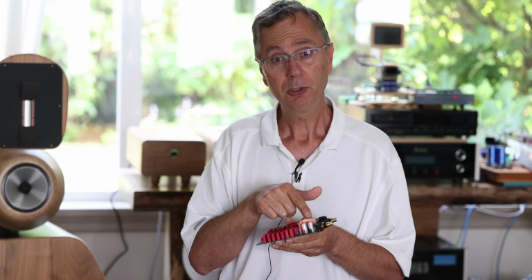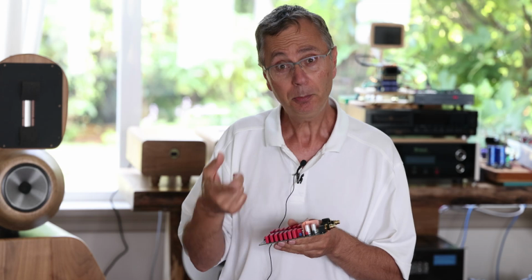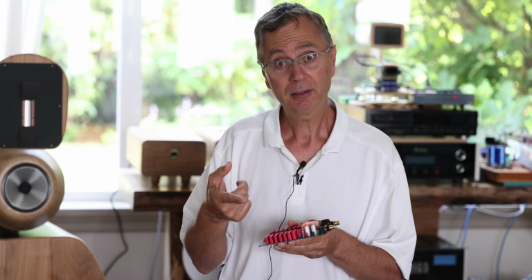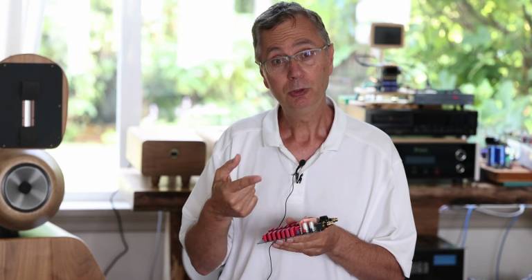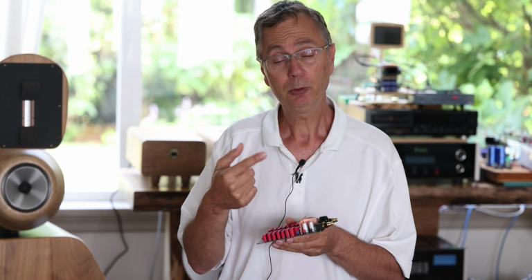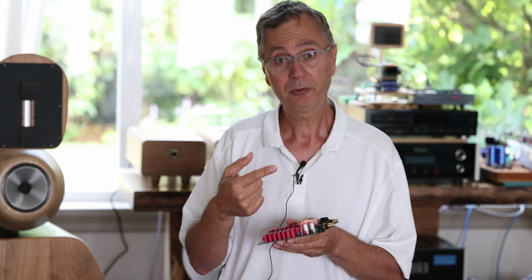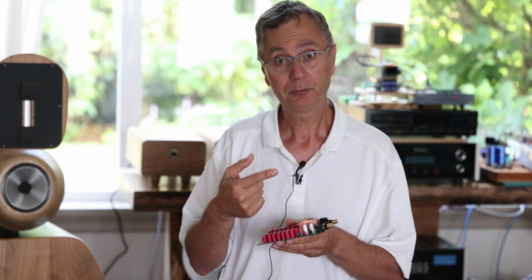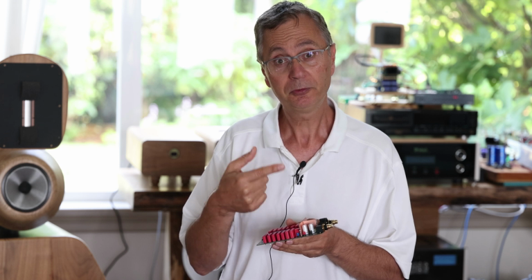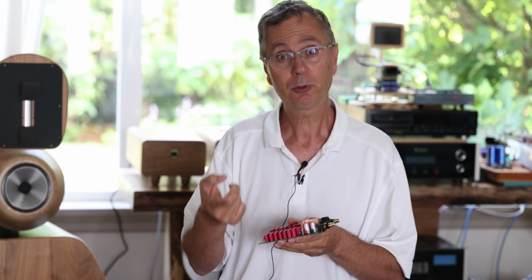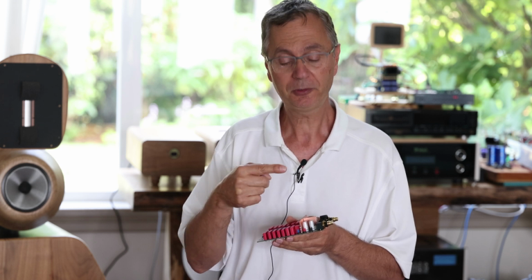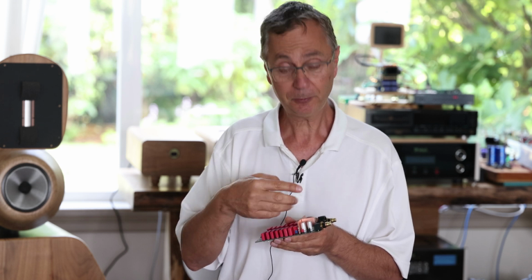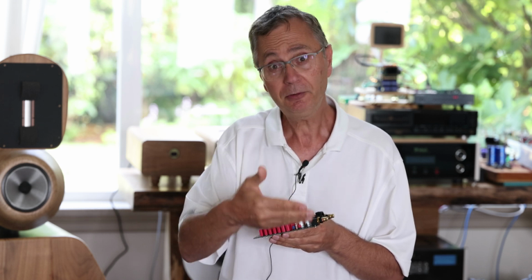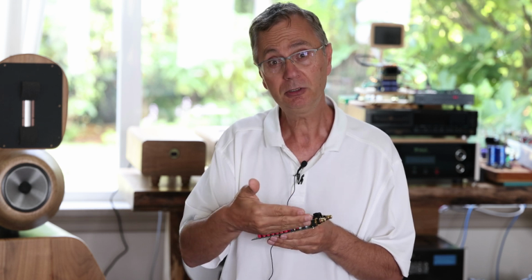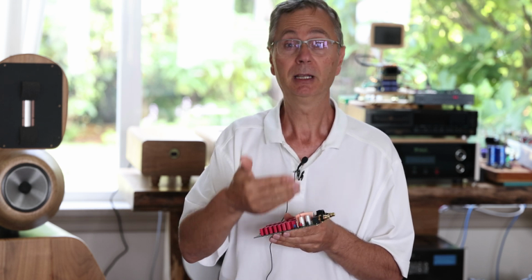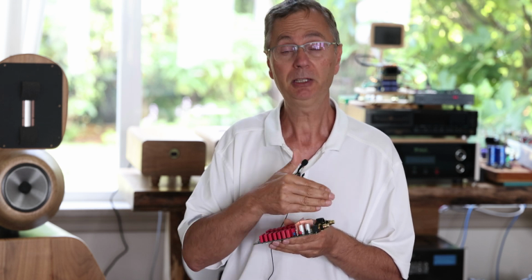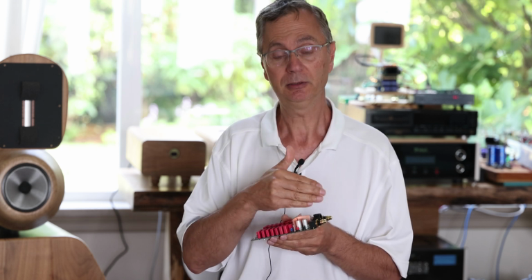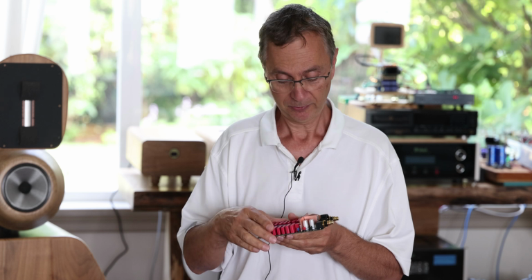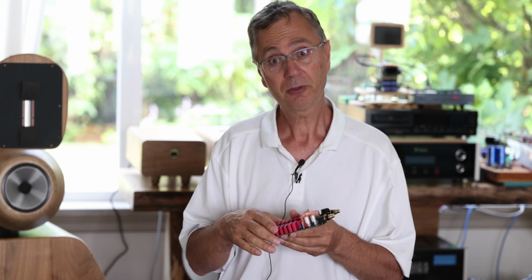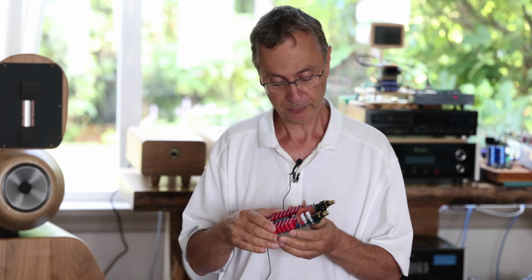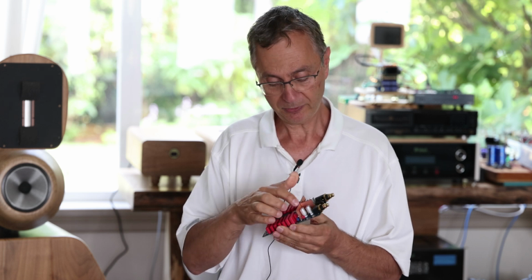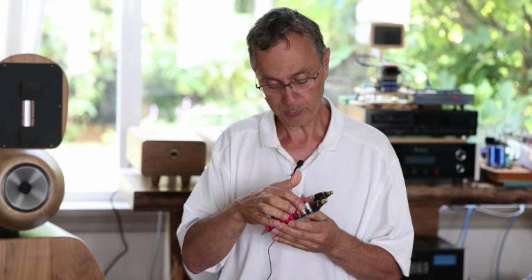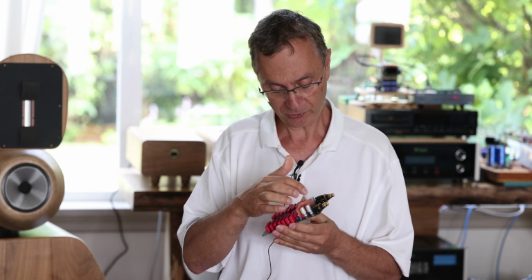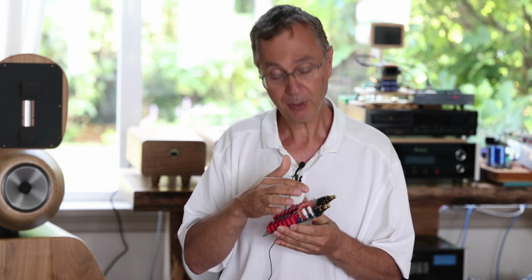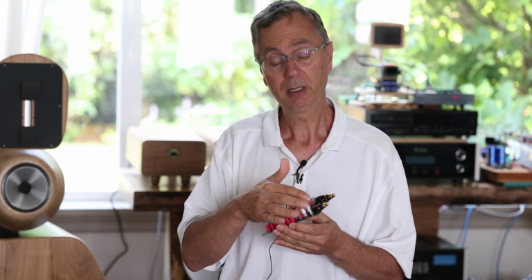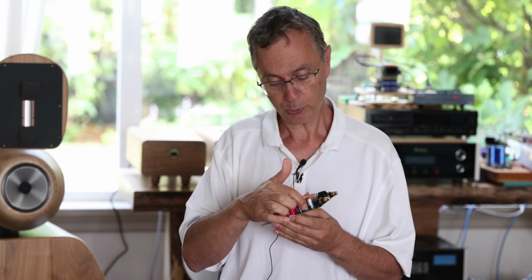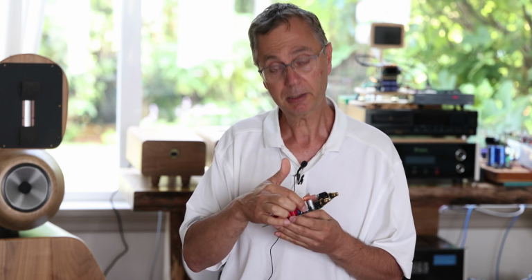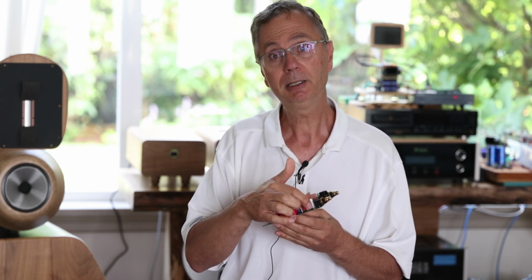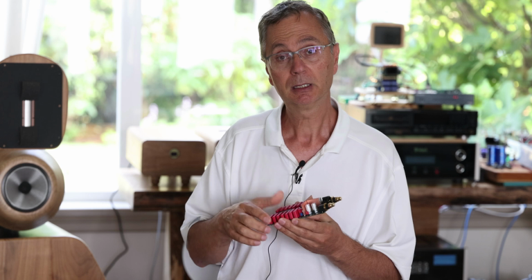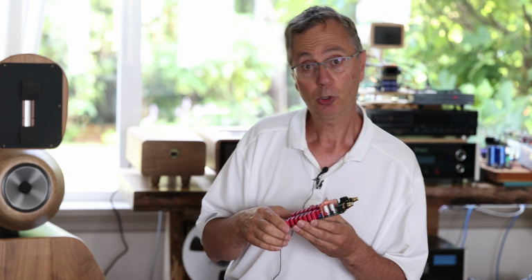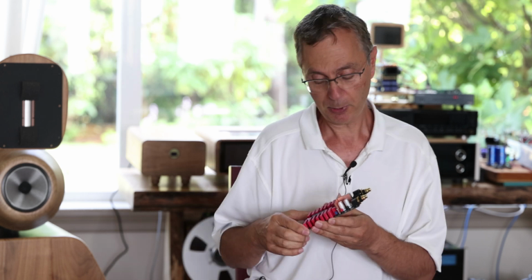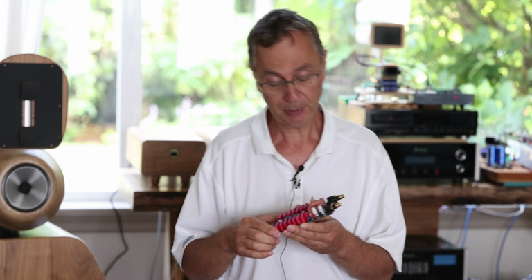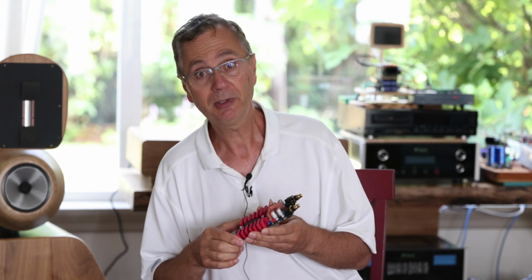On top of that, you can also do separate power supplies for the left channel and the right channel. Basically you remove those jumper pins and connect your own power supply directly.